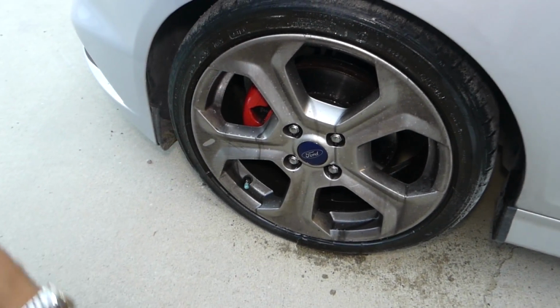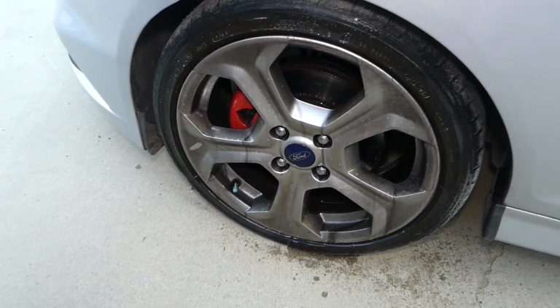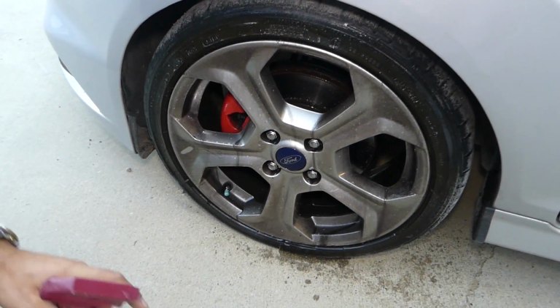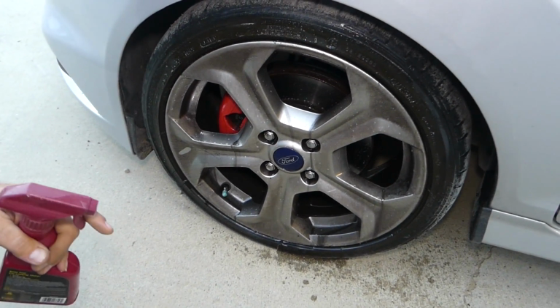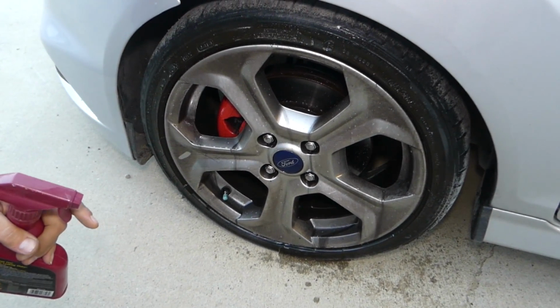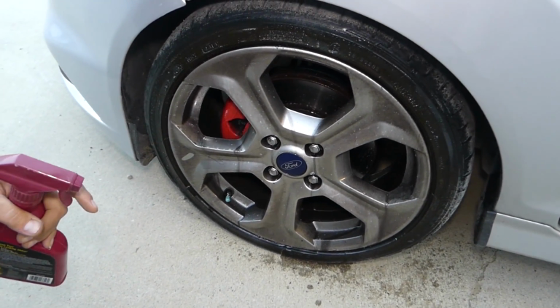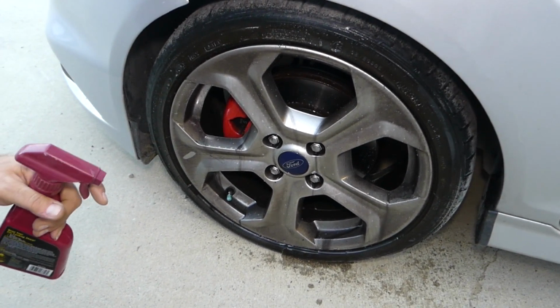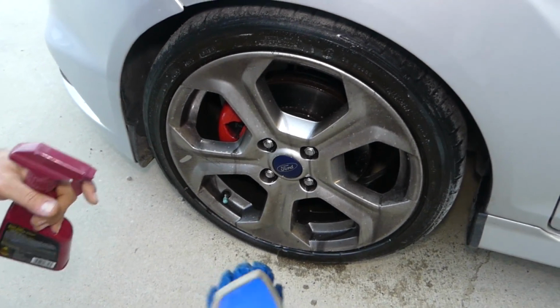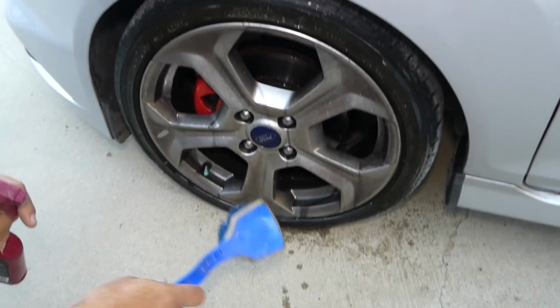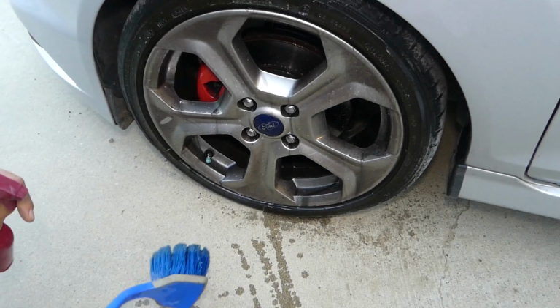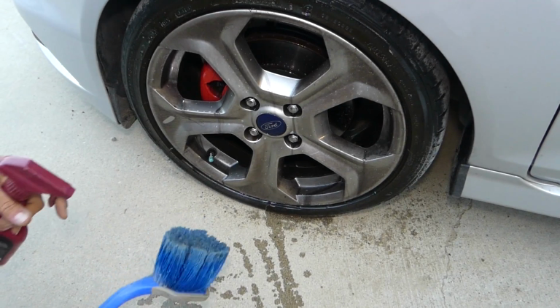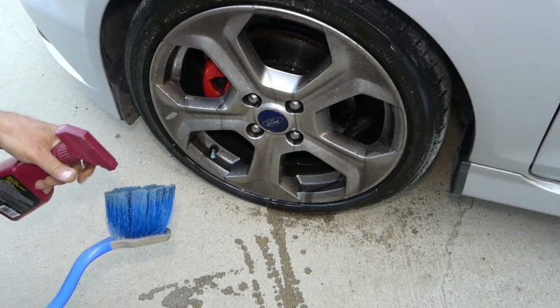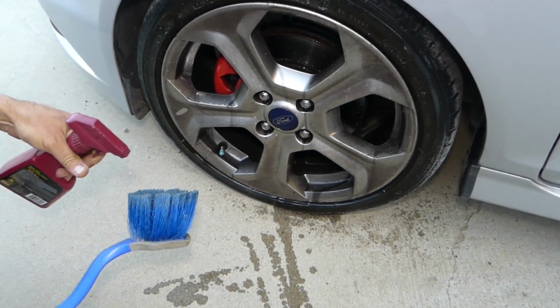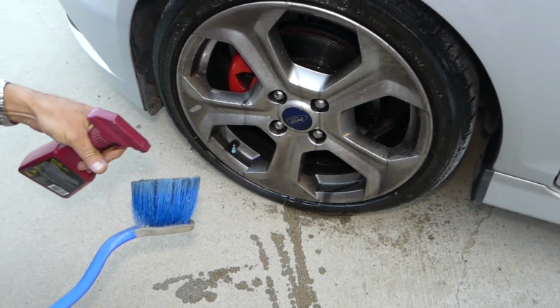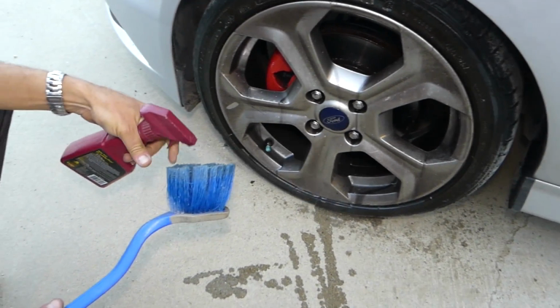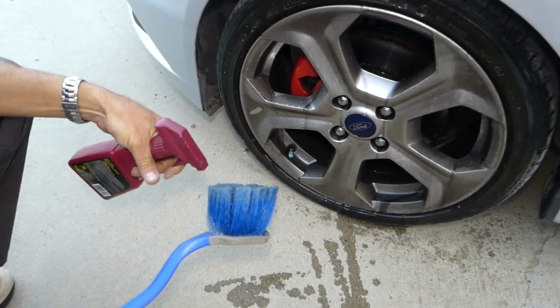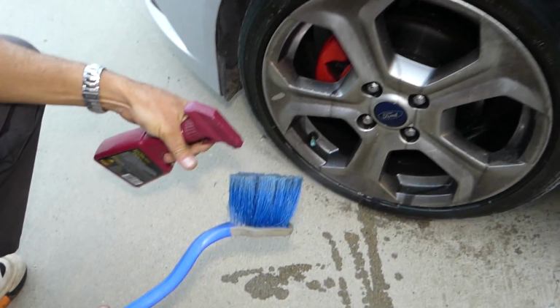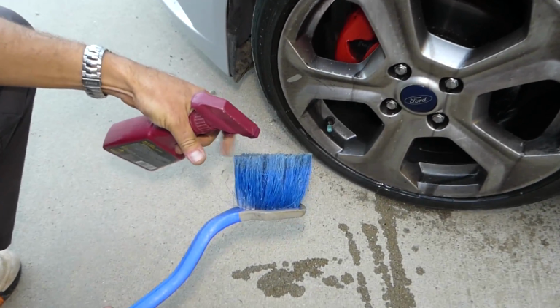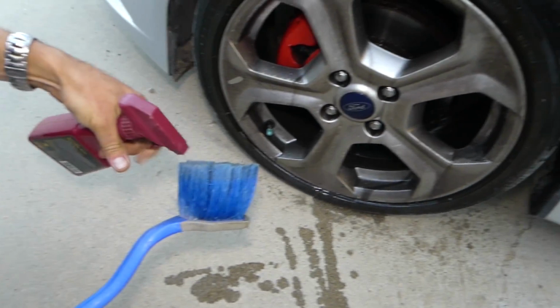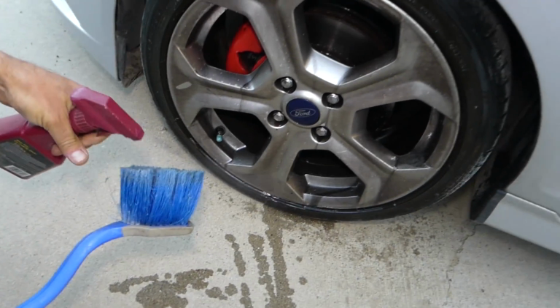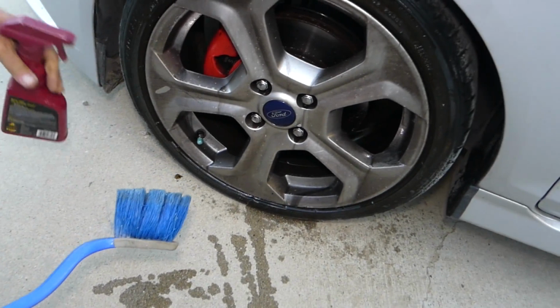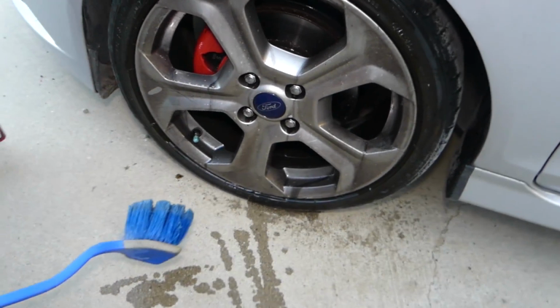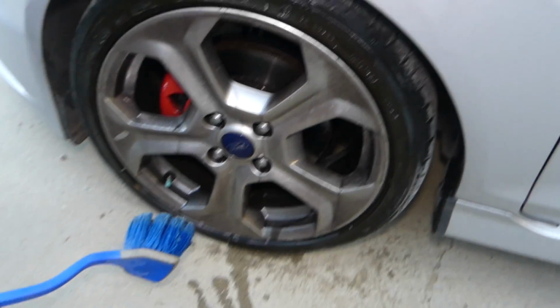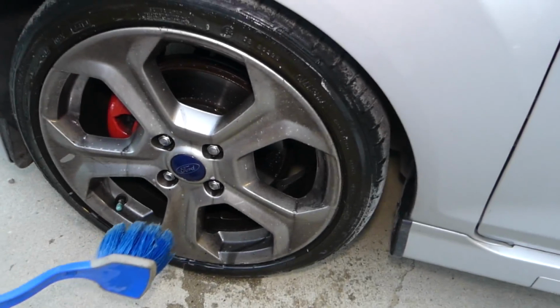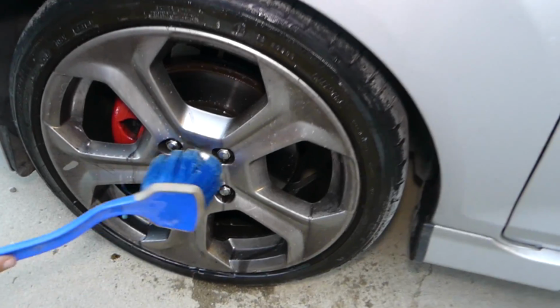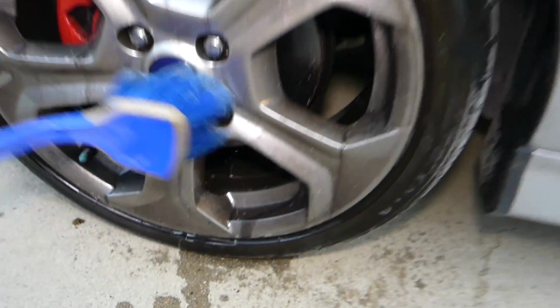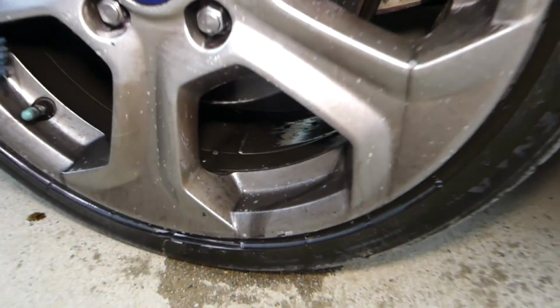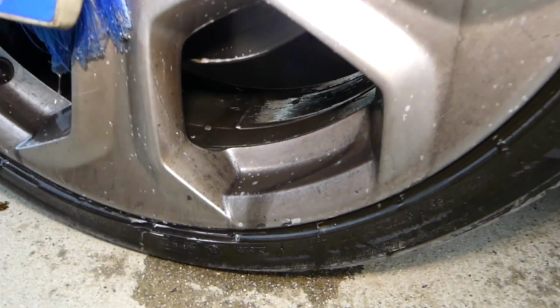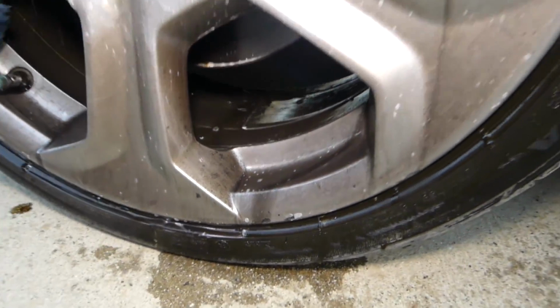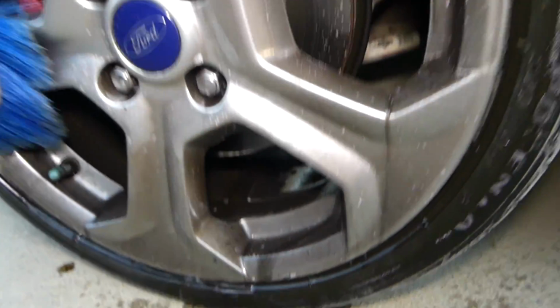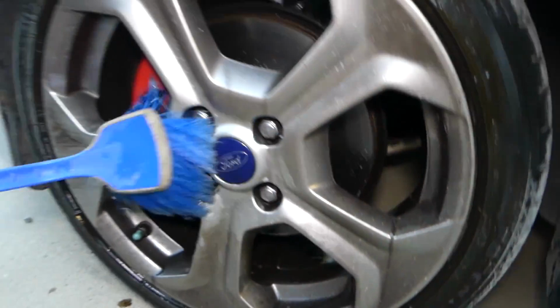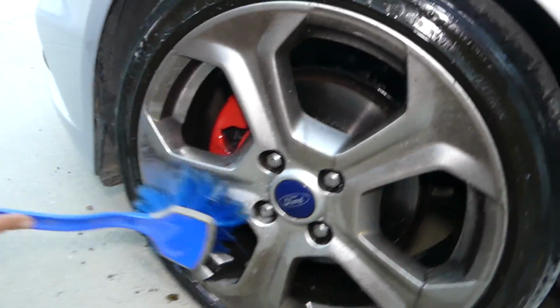We're going to let it sit for a little bit. A long brush like this works really, really well. You can see all the stuff has already started to leak out of the wheel.